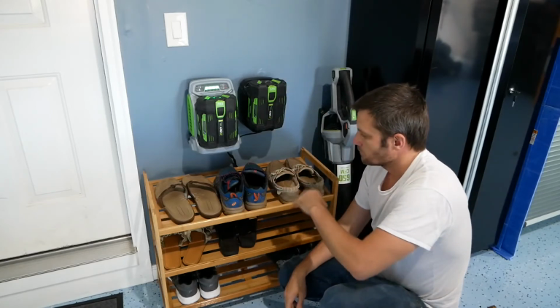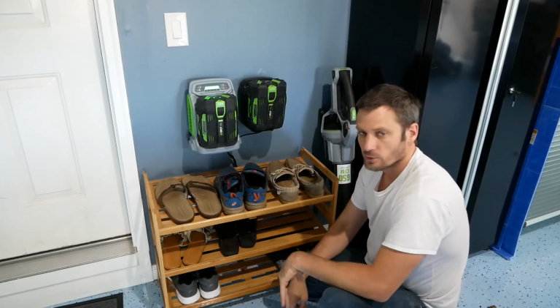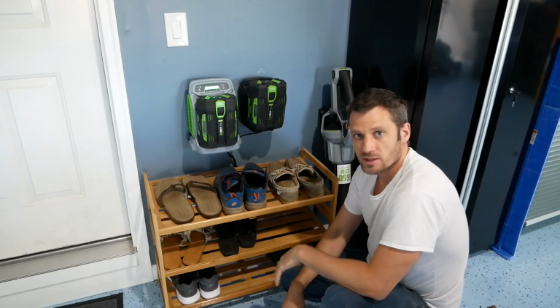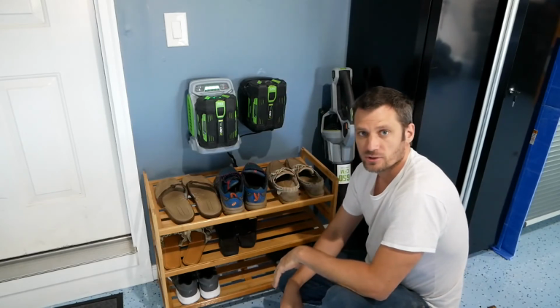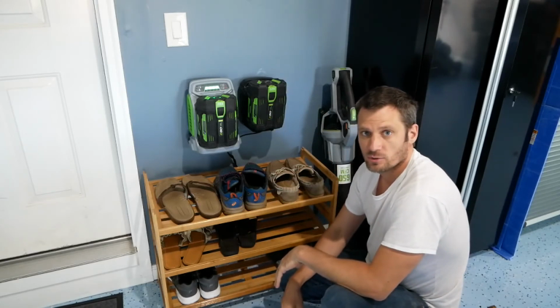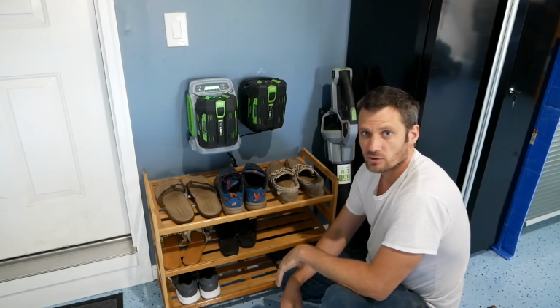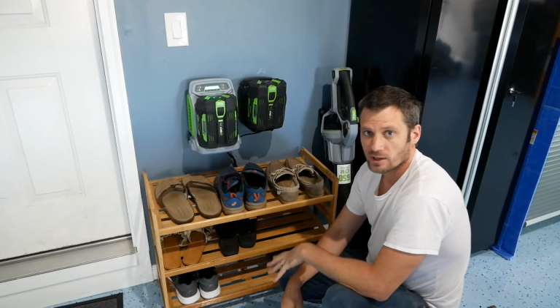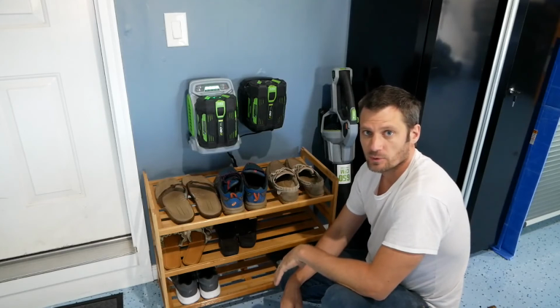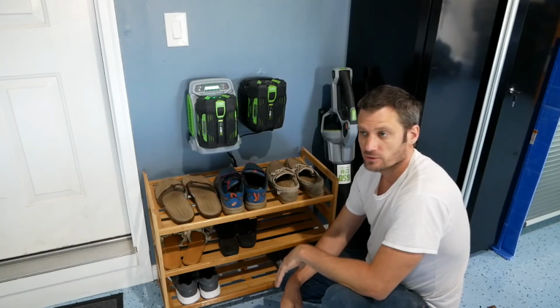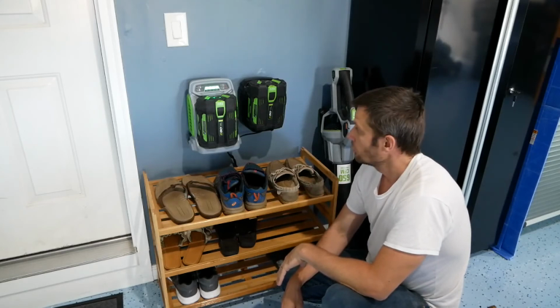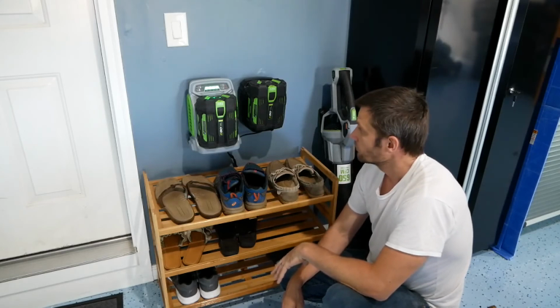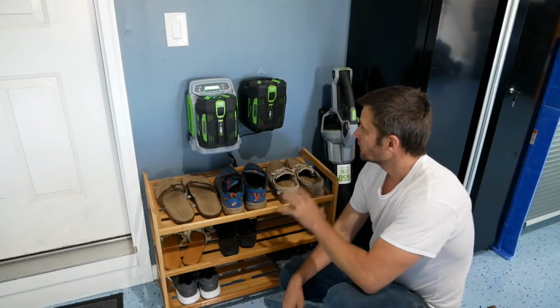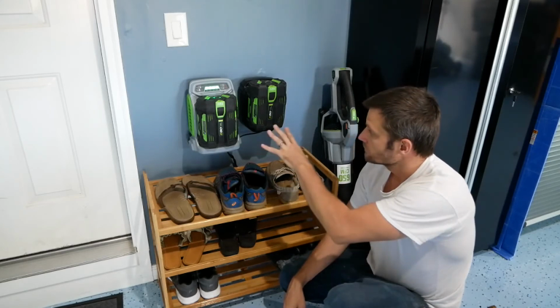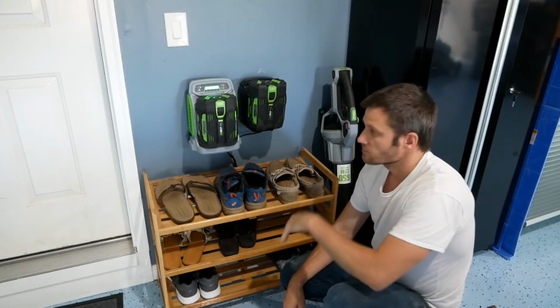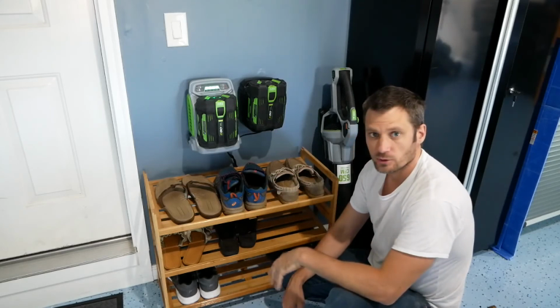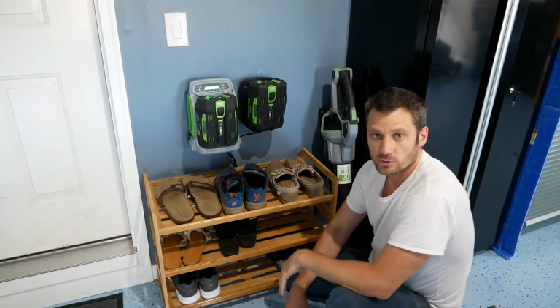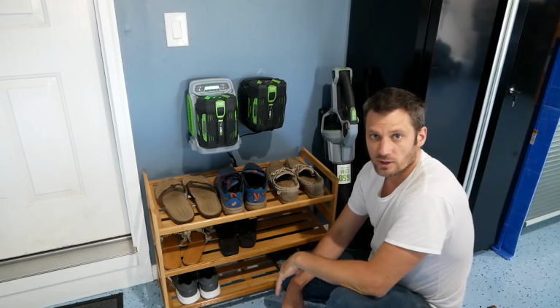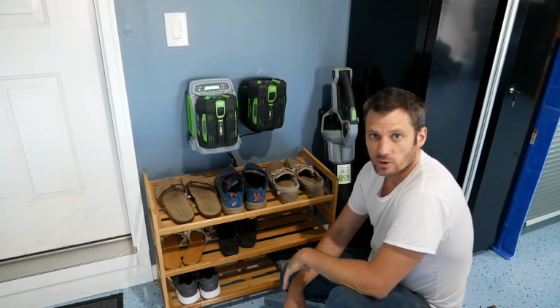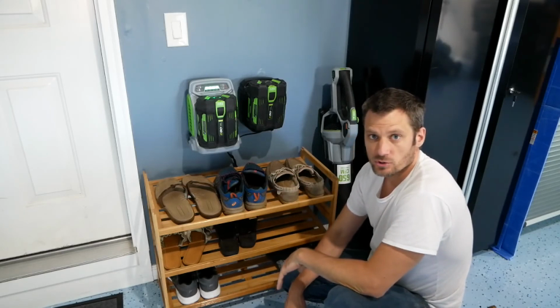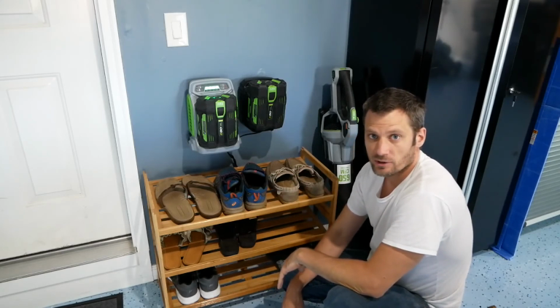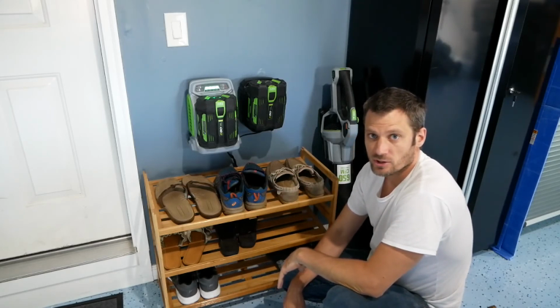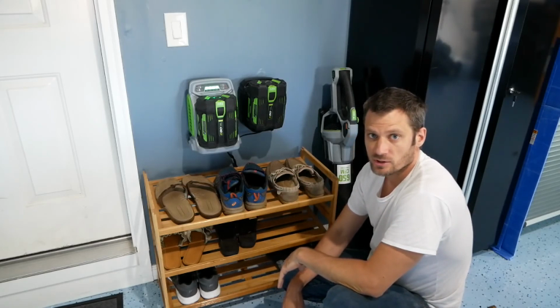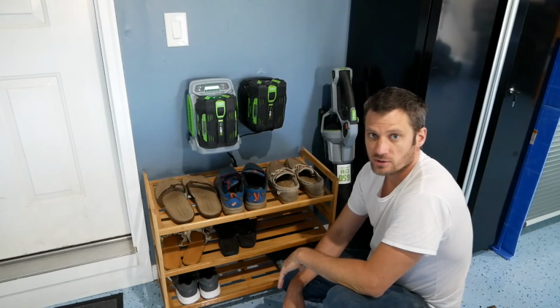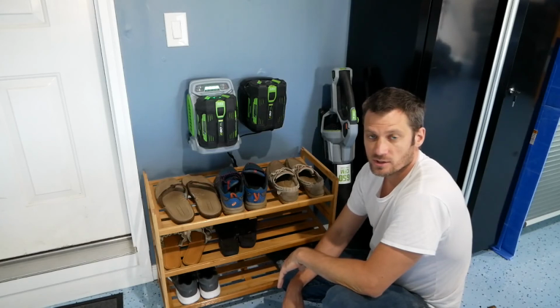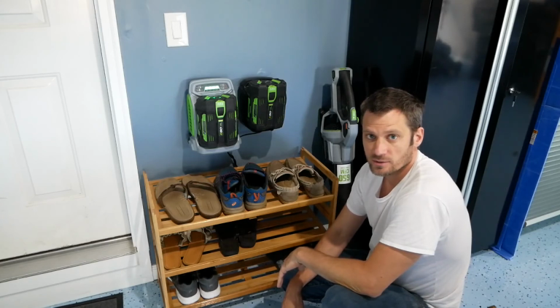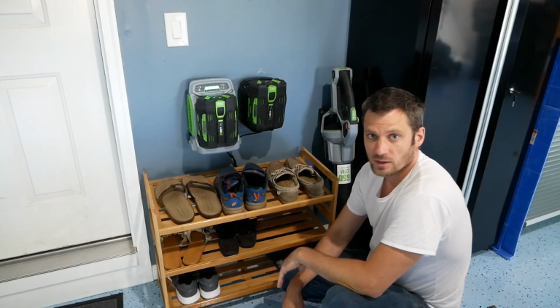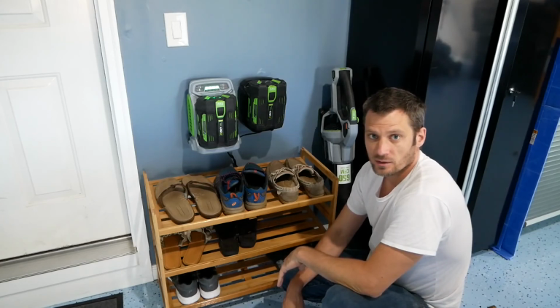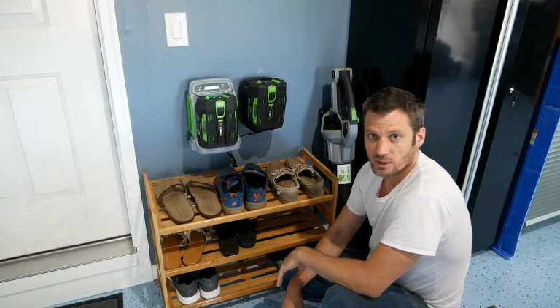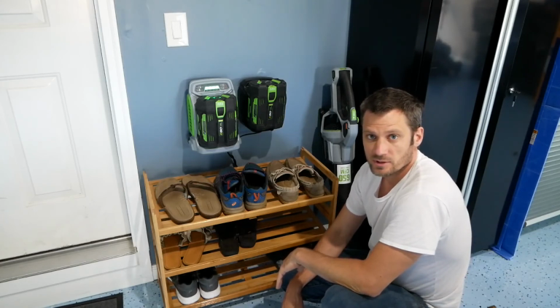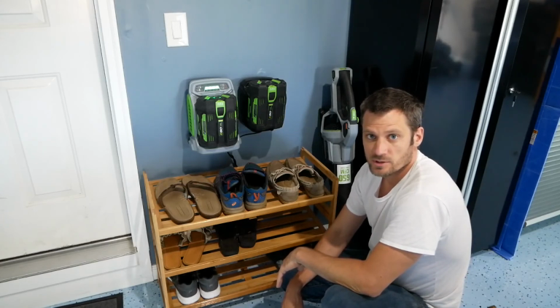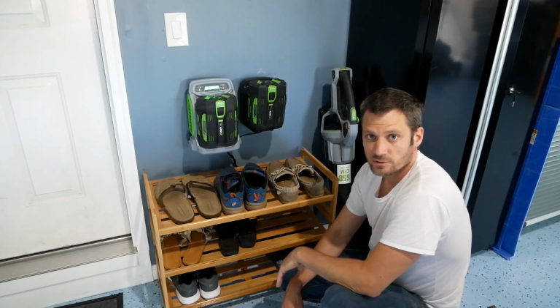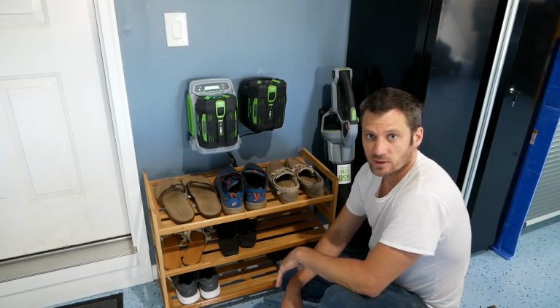It cleans it up a bit and gives me a little more space on the shoe rack, so I'm pretty happy with this. Hopefully anybody else that has some Ego tools and one or two battery chargers can use this idea. Leave some comments in the comments section. Thanks.